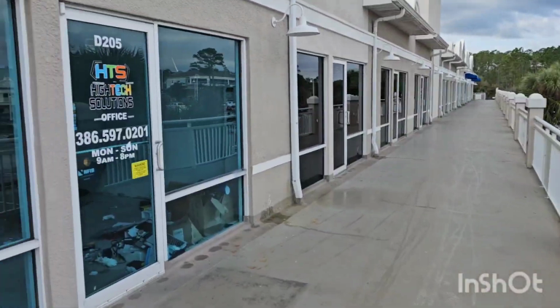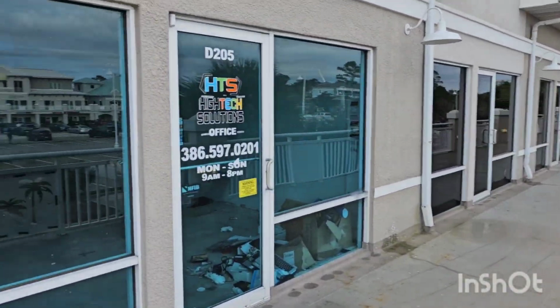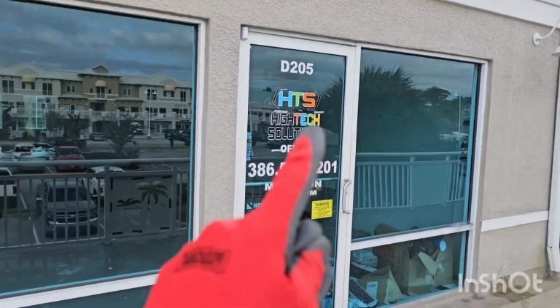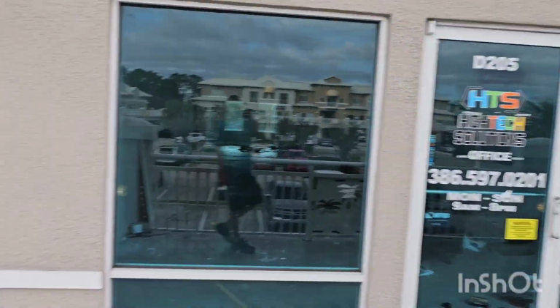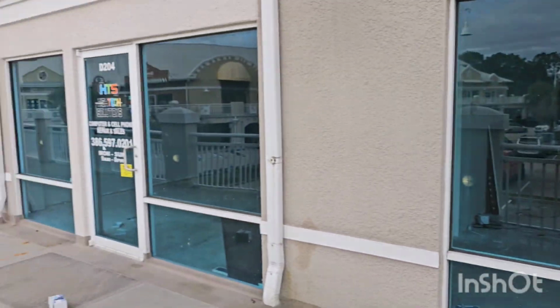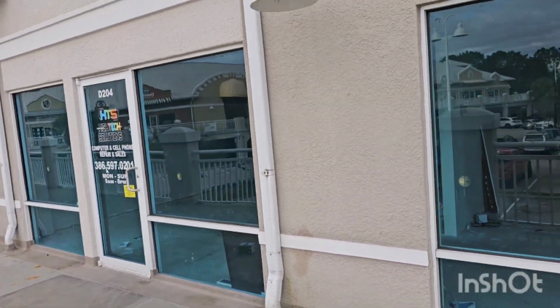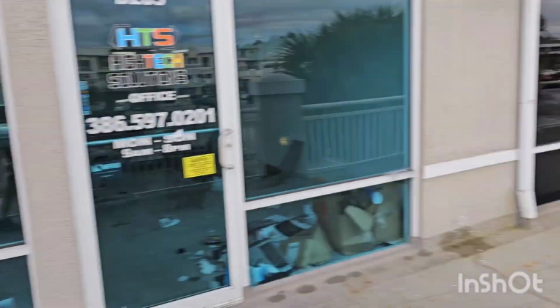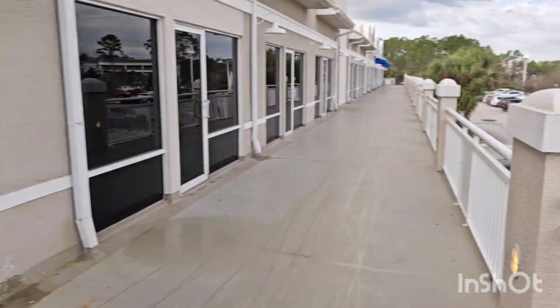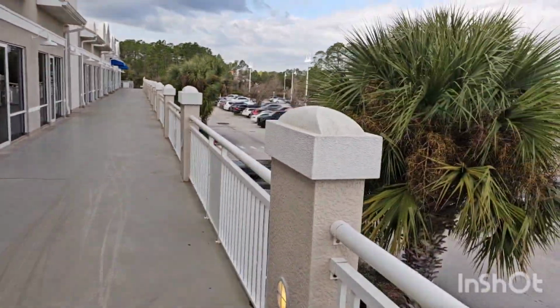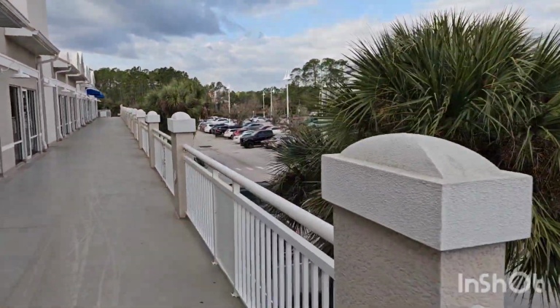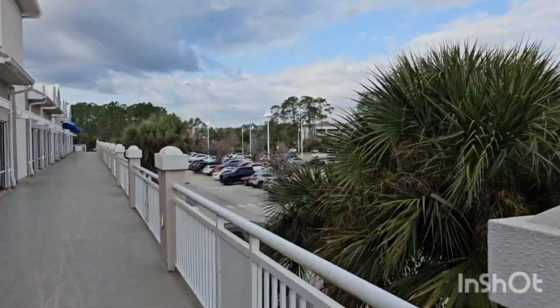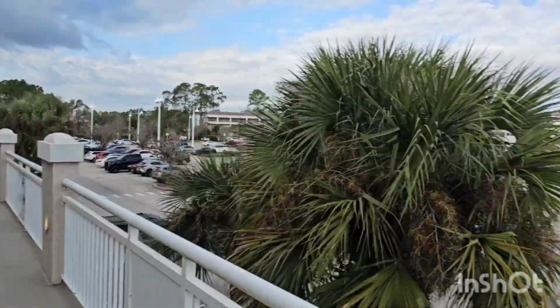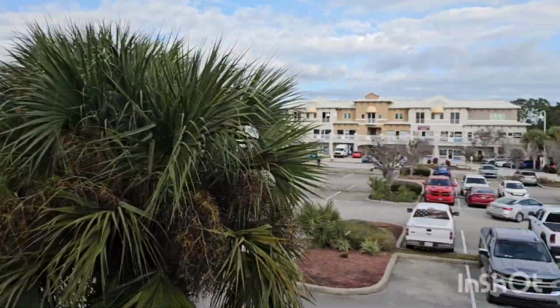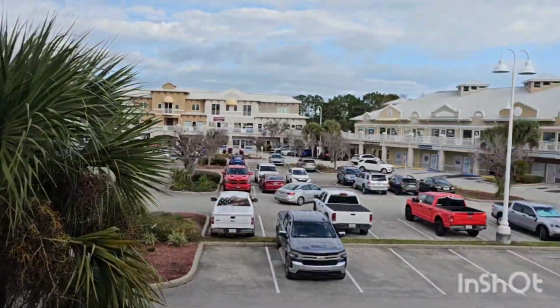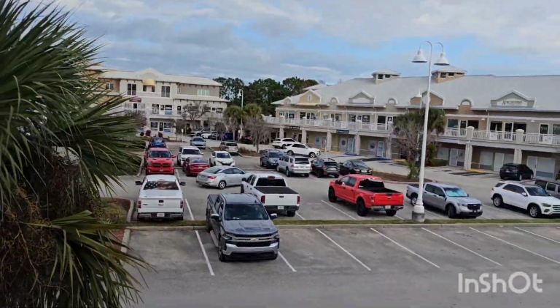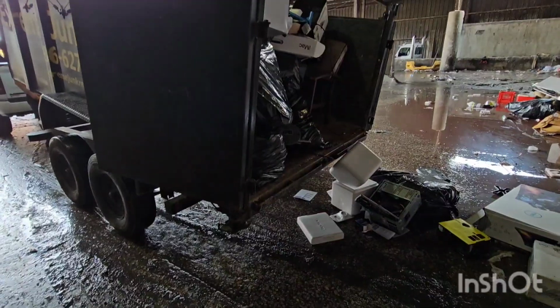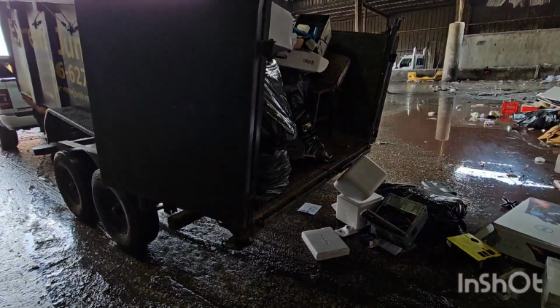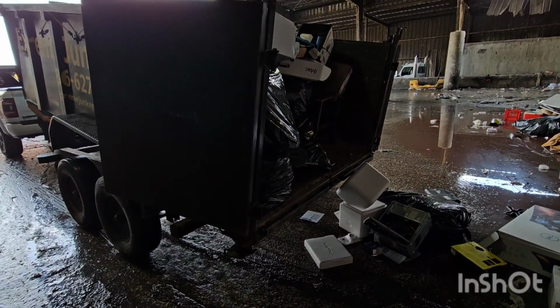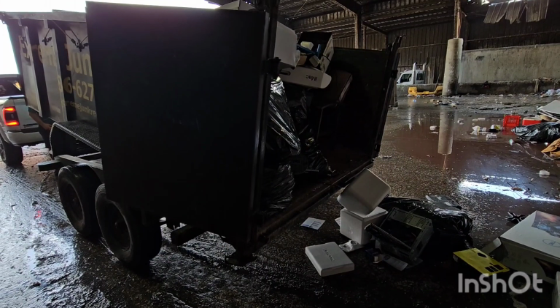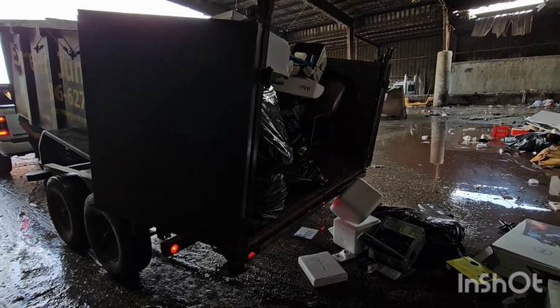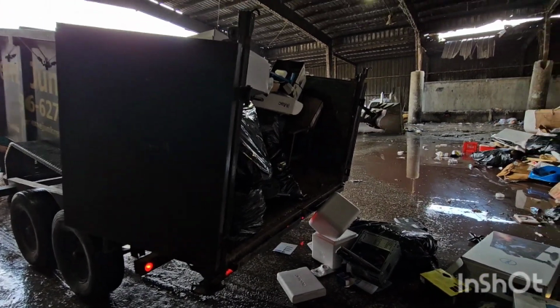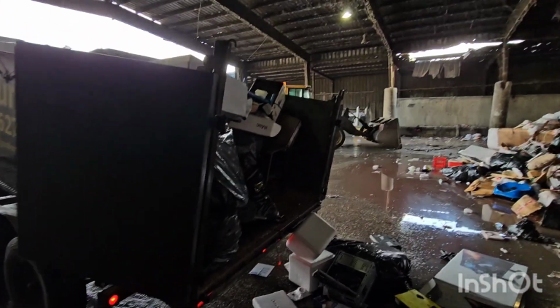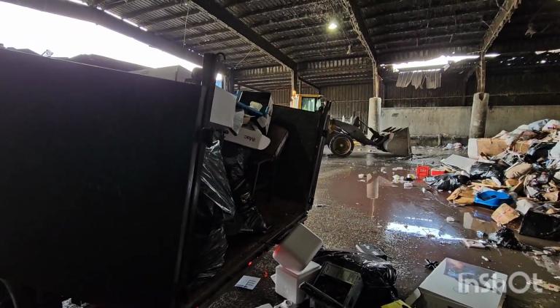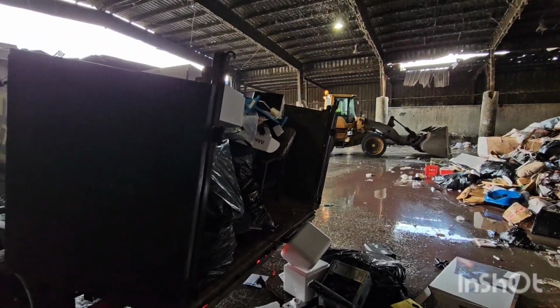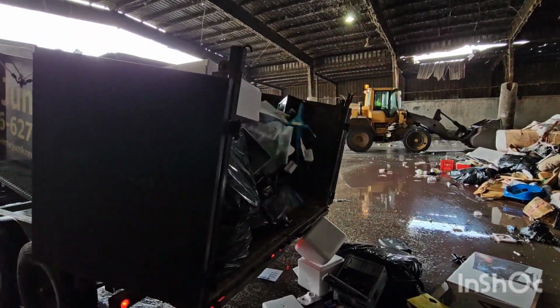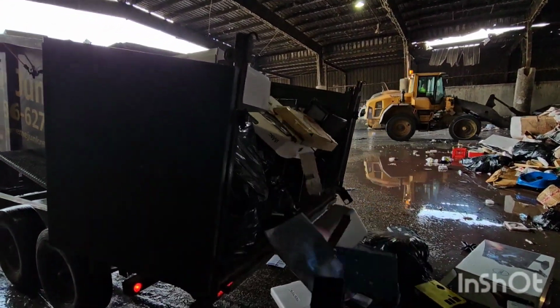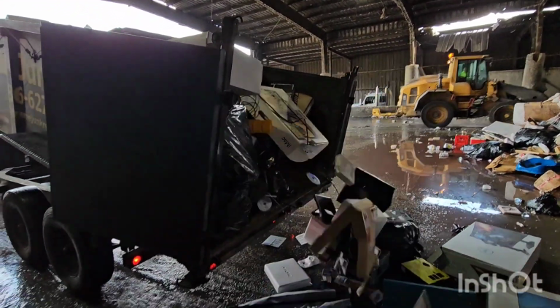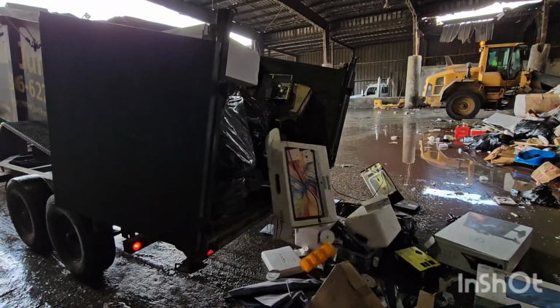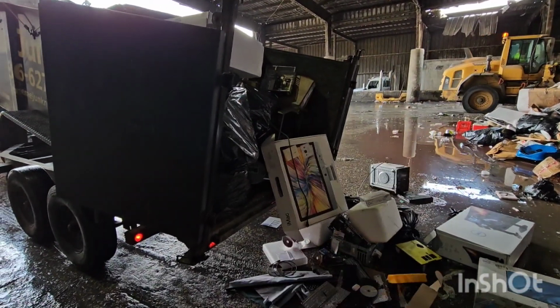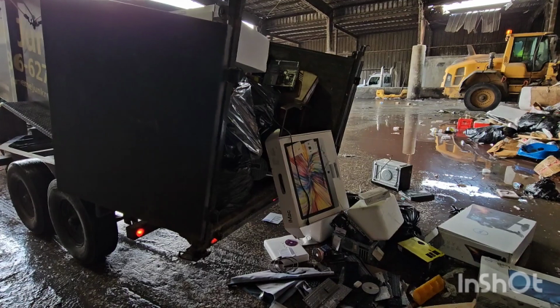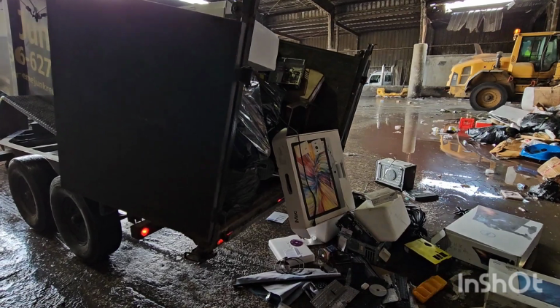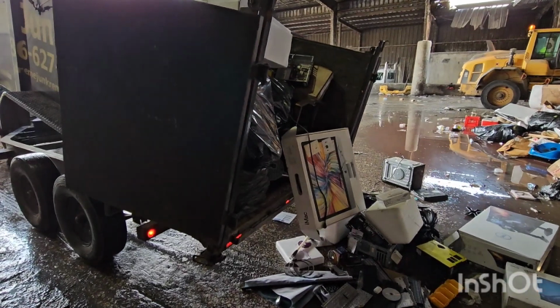These are the units — that one, that one — we do all the clean-outs for this property. Oh my — an iMac!